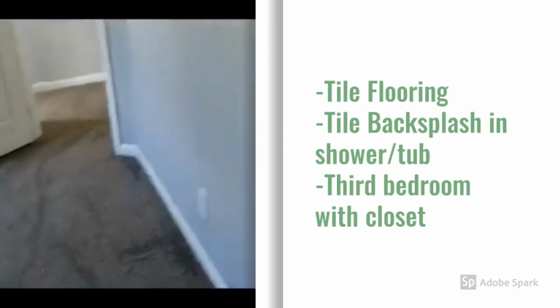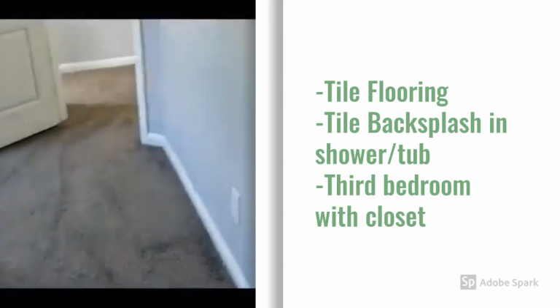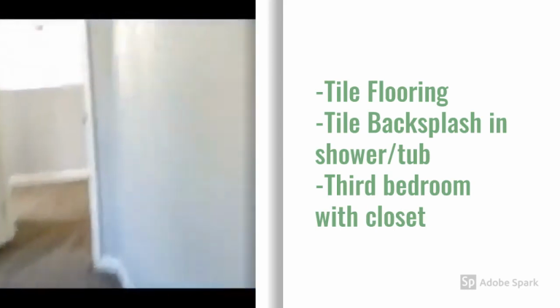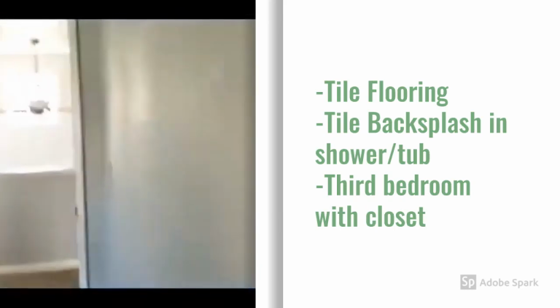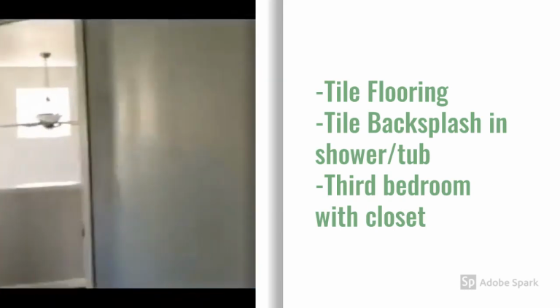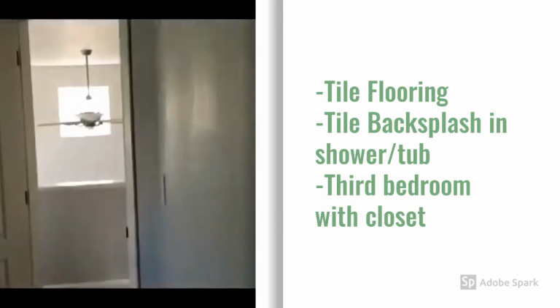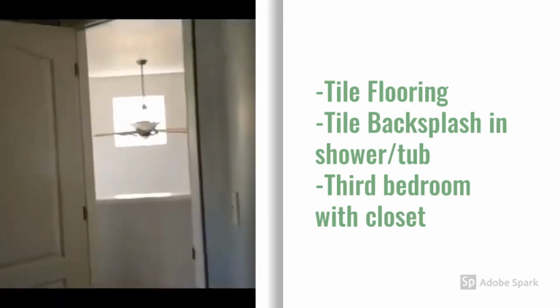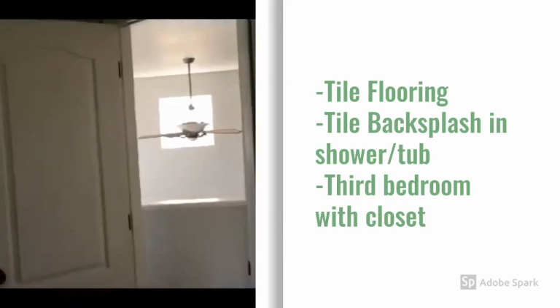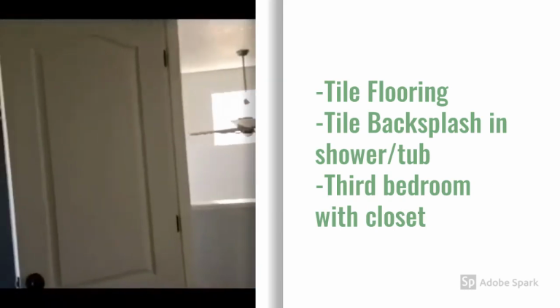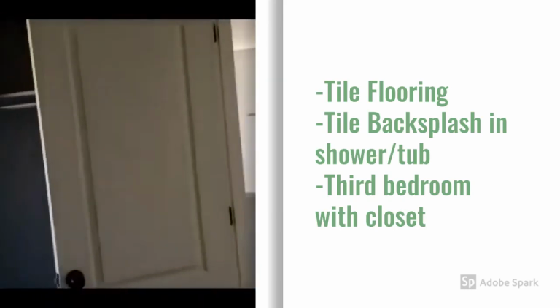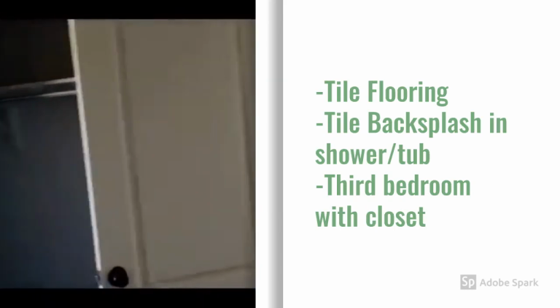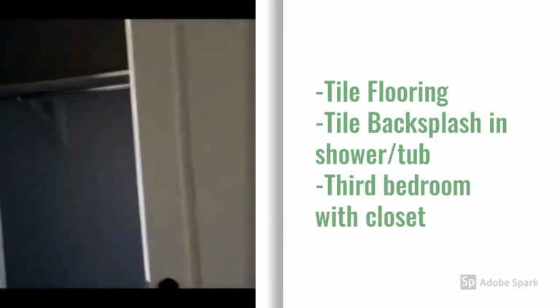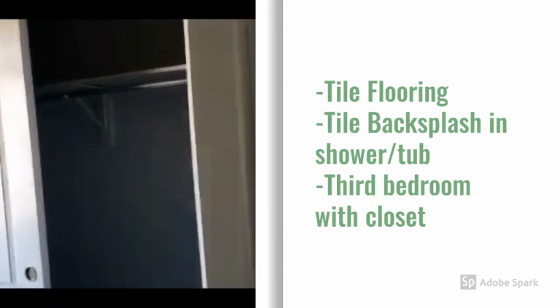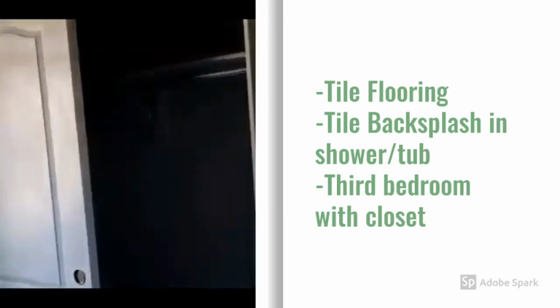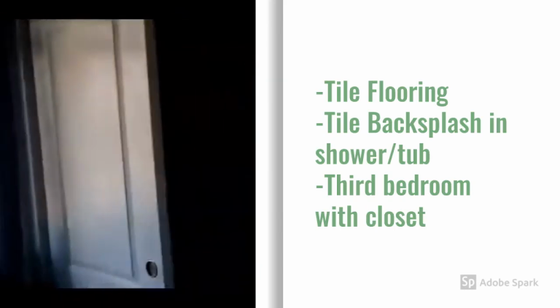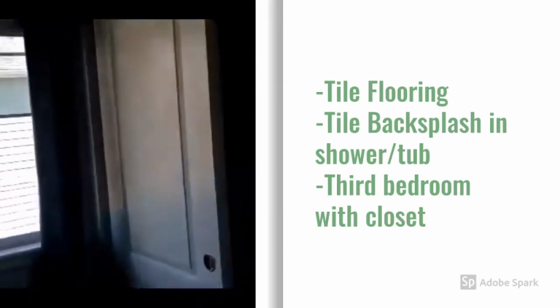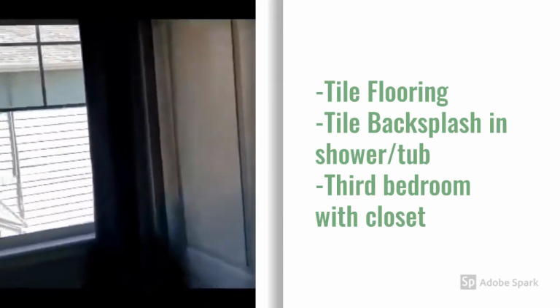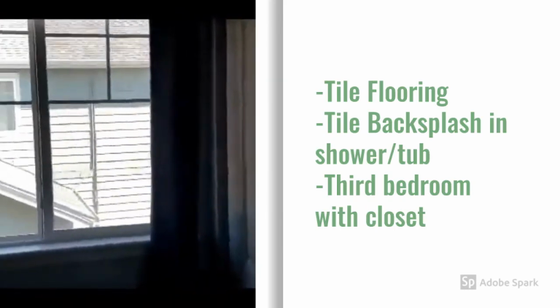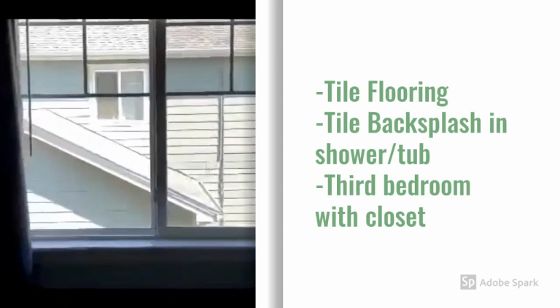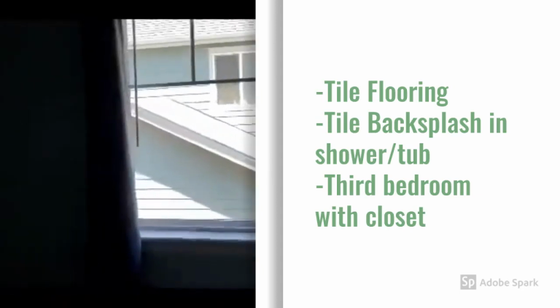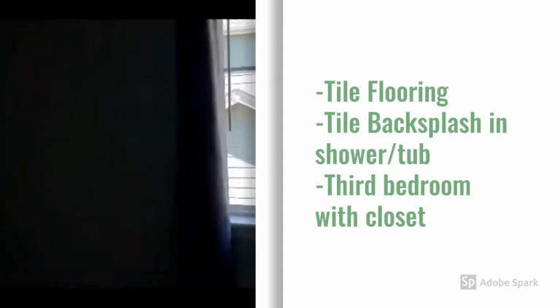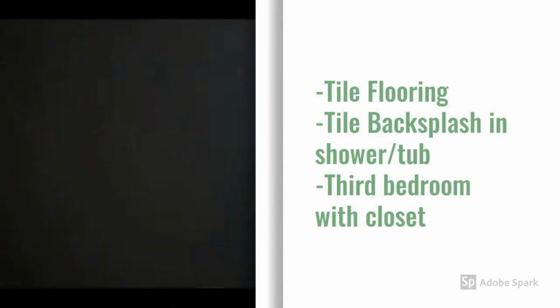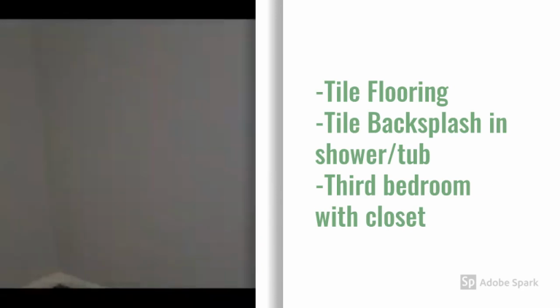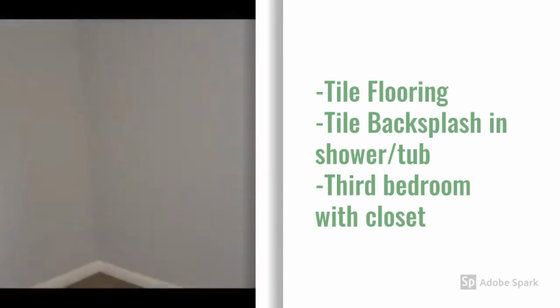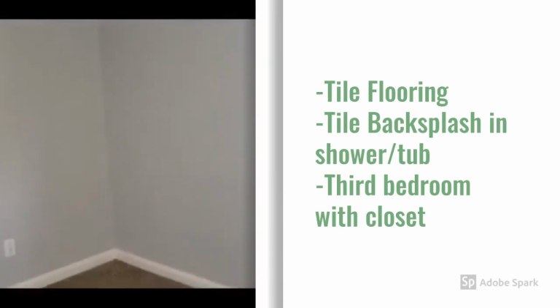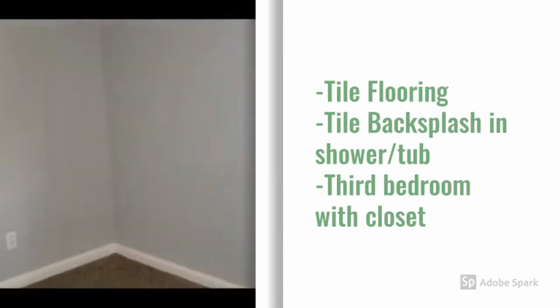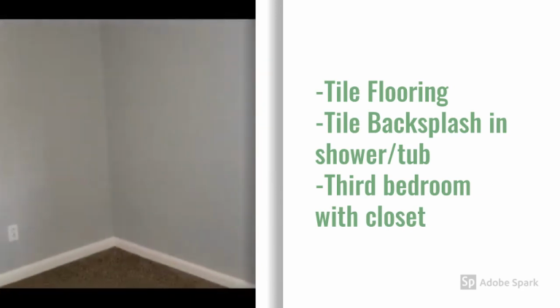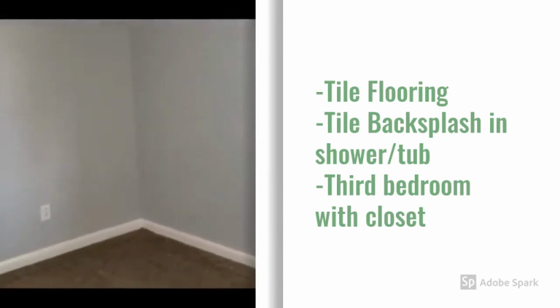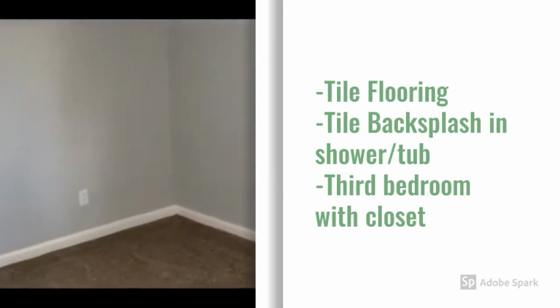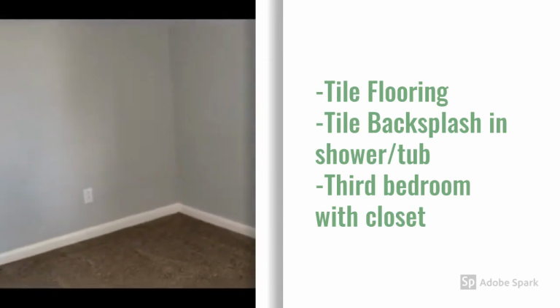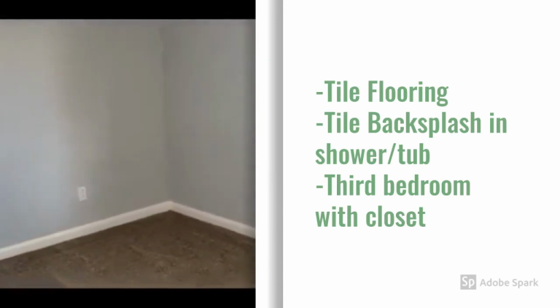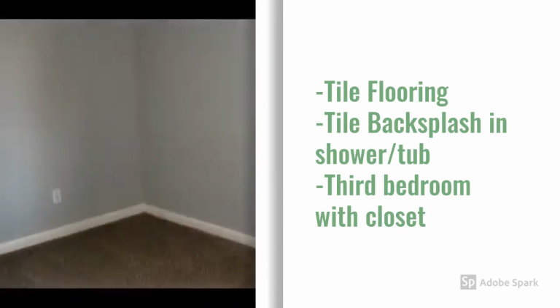The third bedroom, with a windowed hall room.